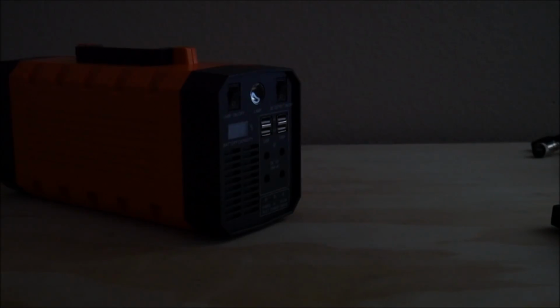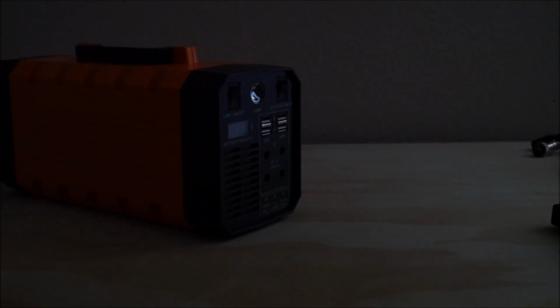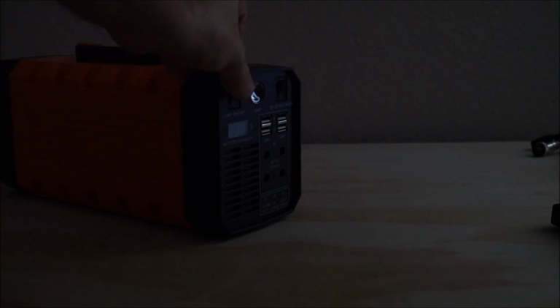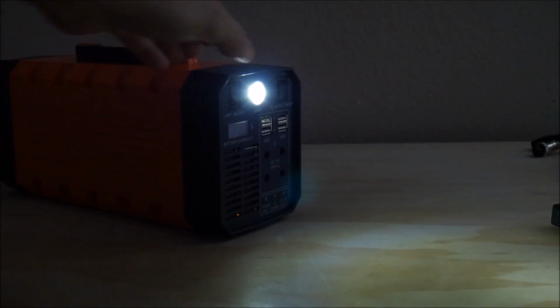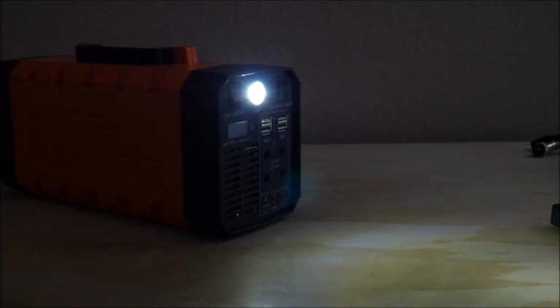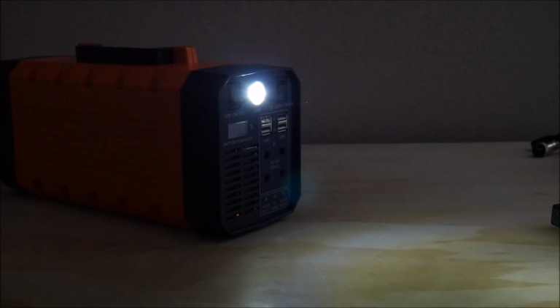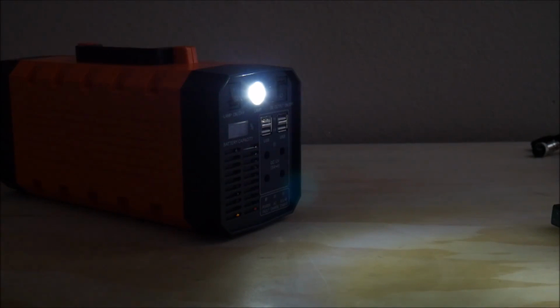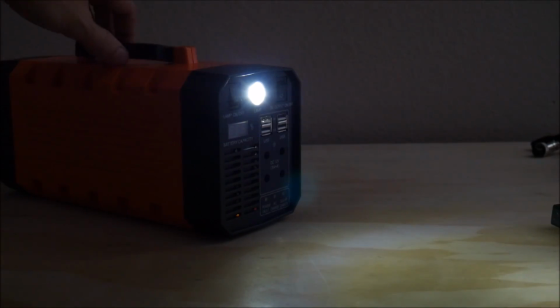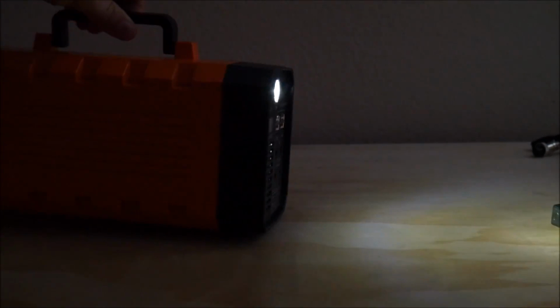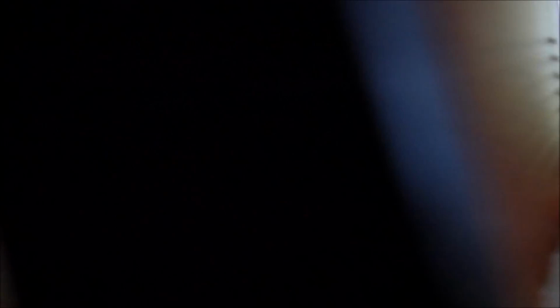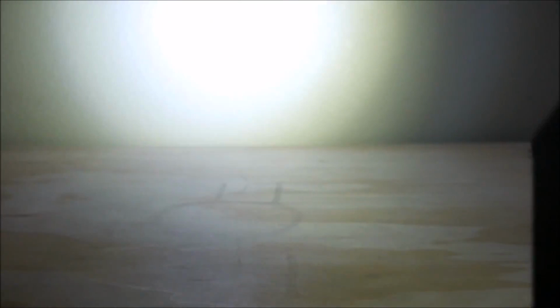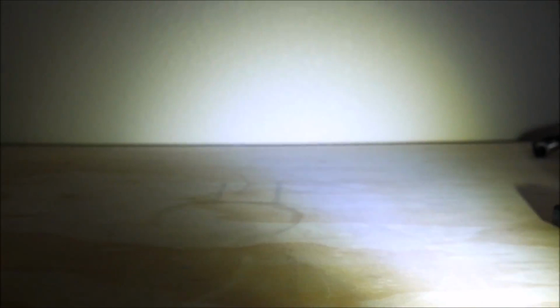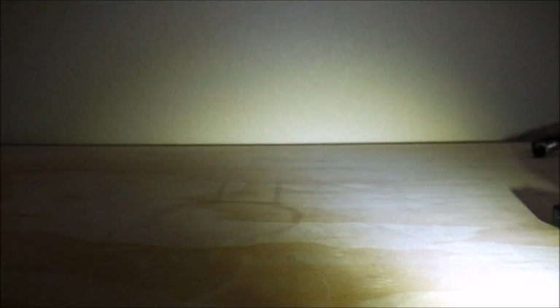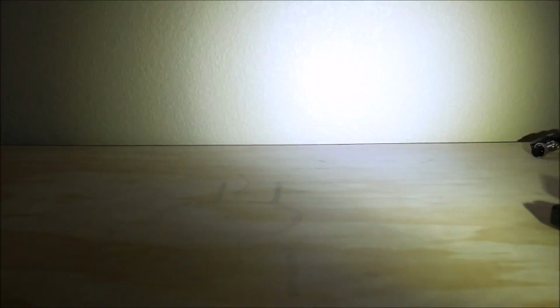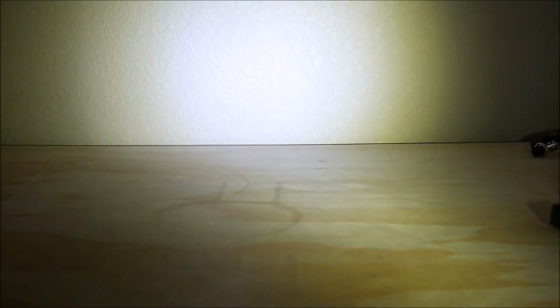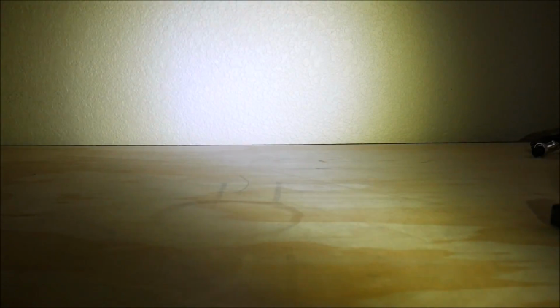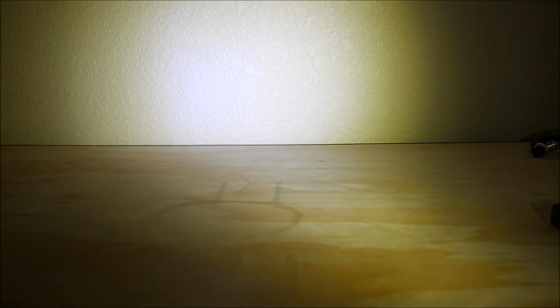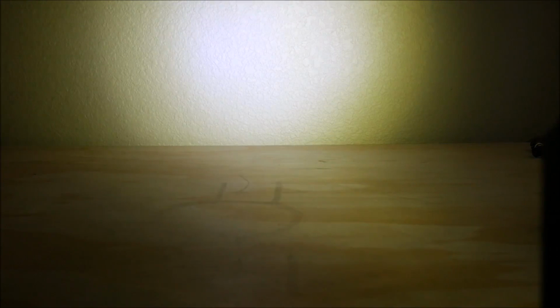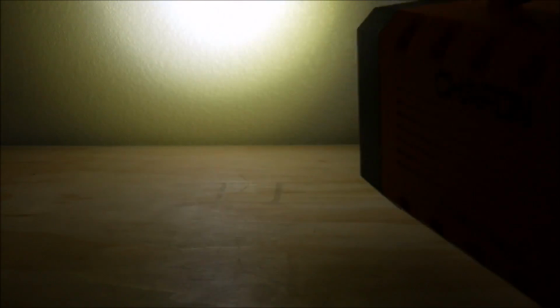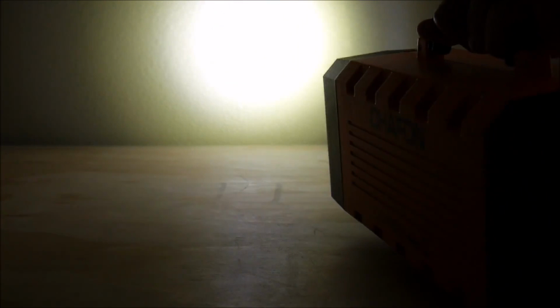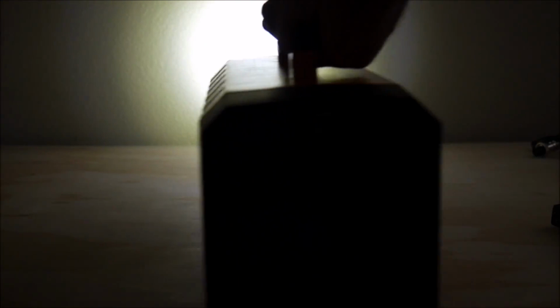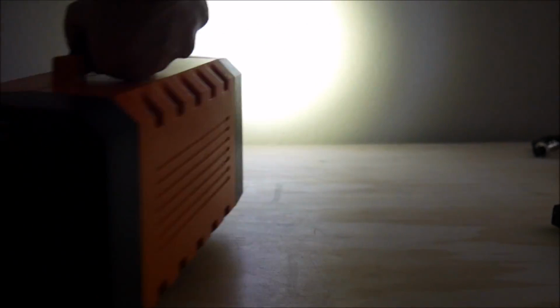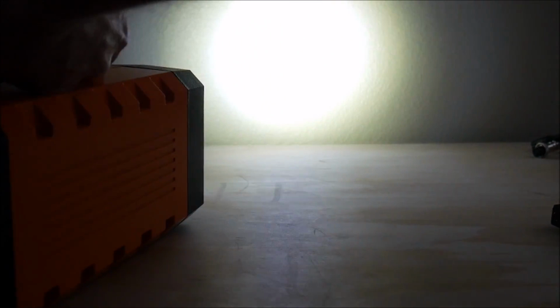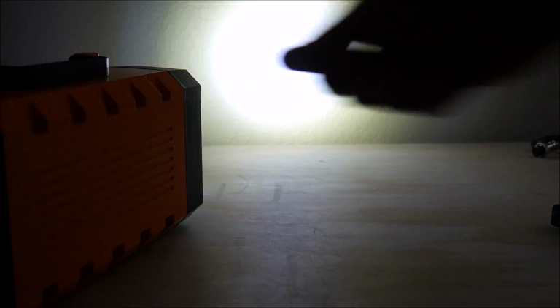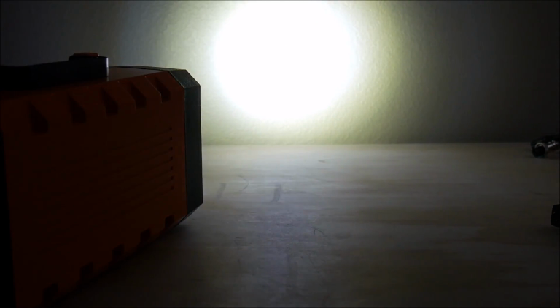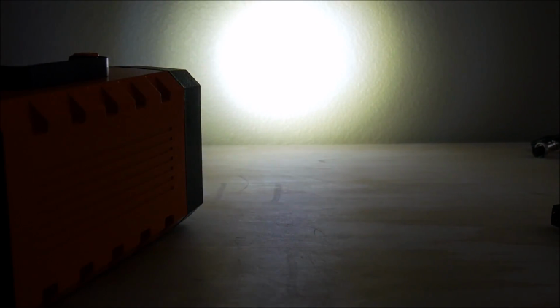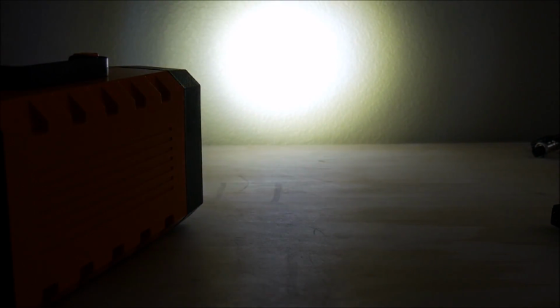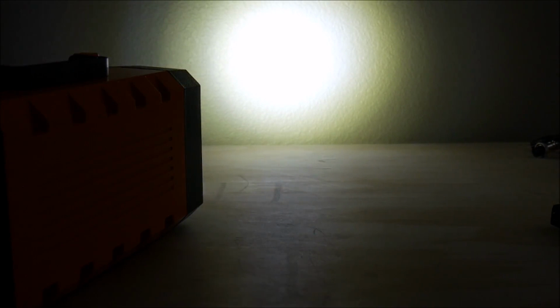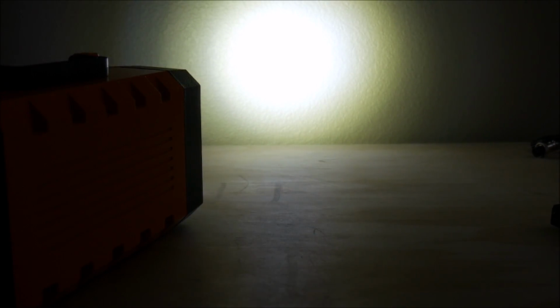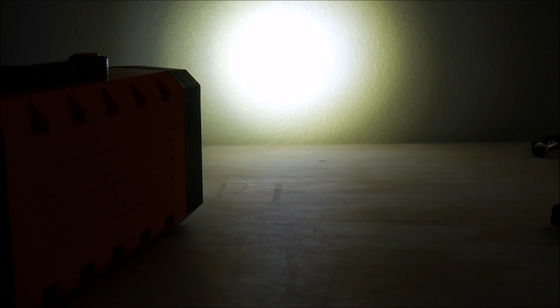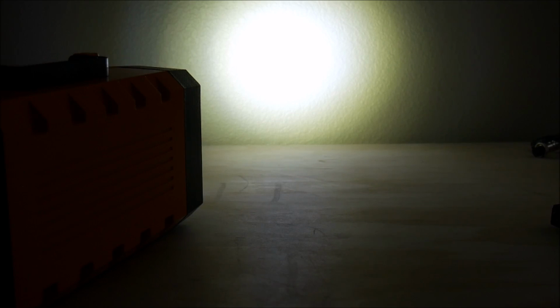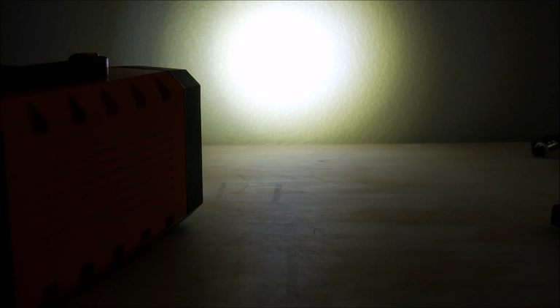The next thing I wanted to test quickly was the flashlight in the front. The specifications say it's only a one watt light, so how useful could that be? While it isn't very bright, it could be useful in an emergency situation, and one watt would last a very long time on that battery.